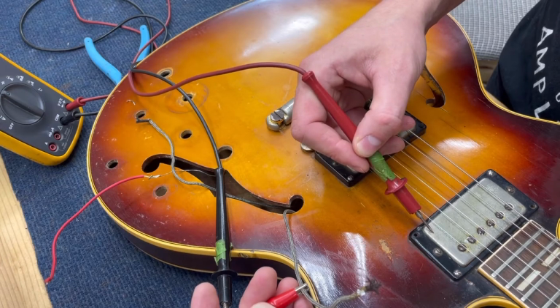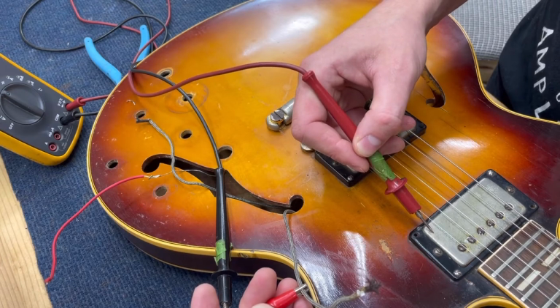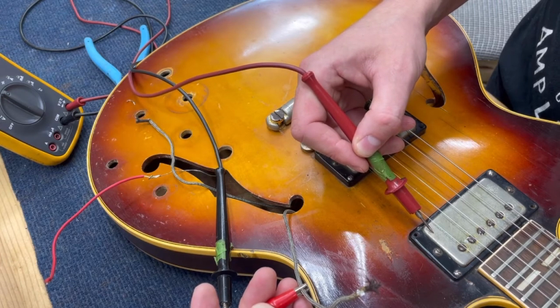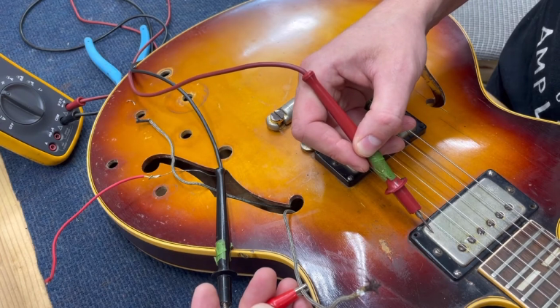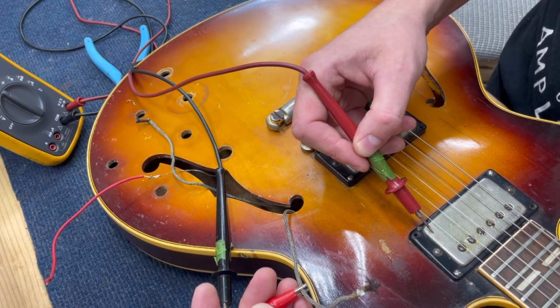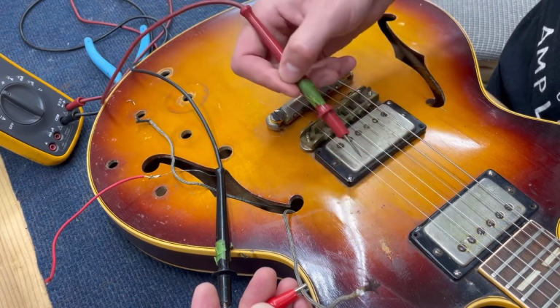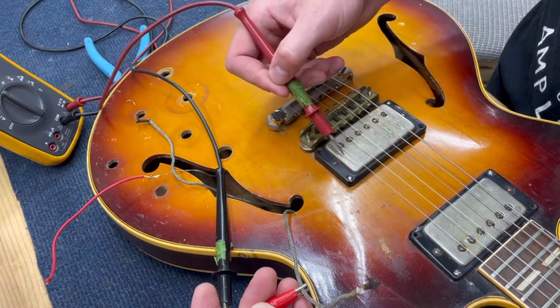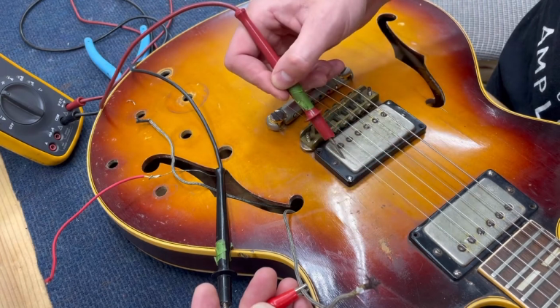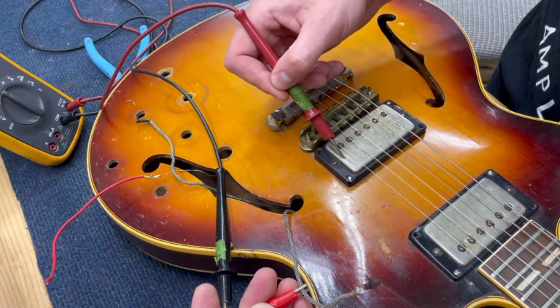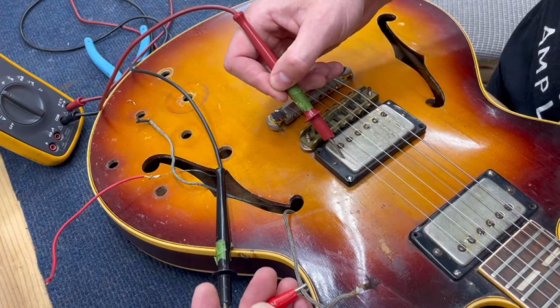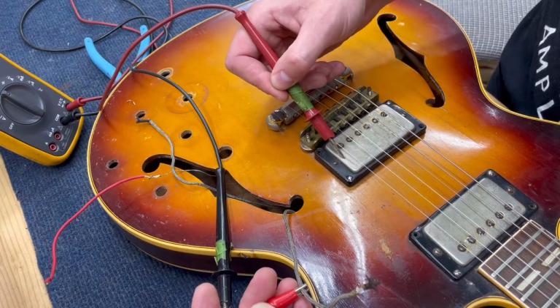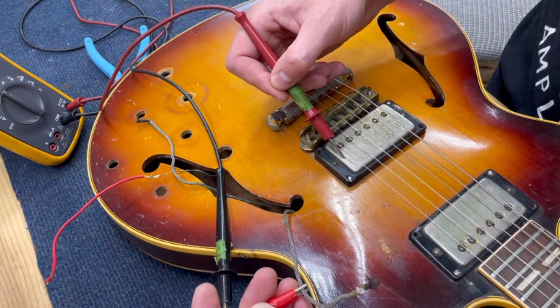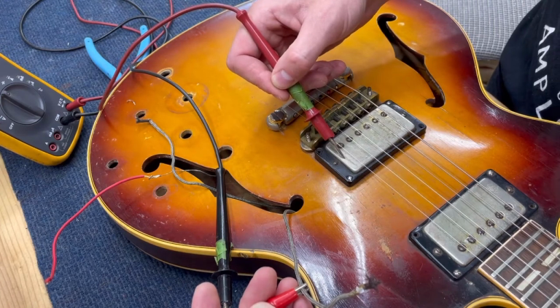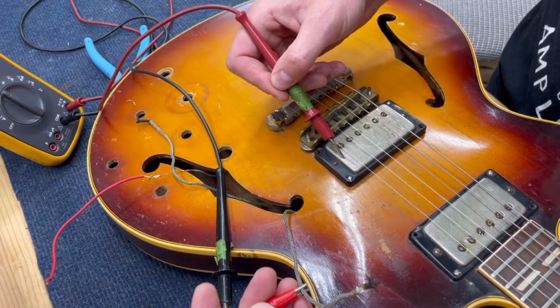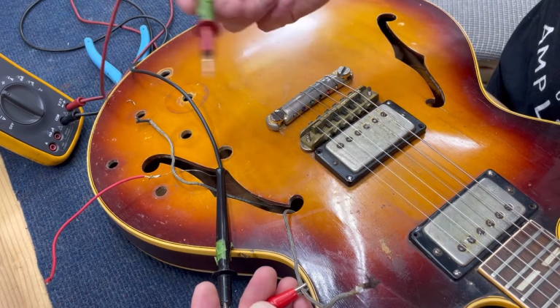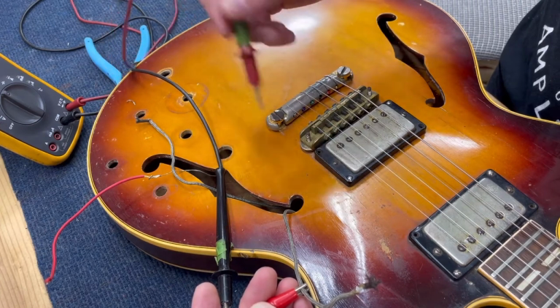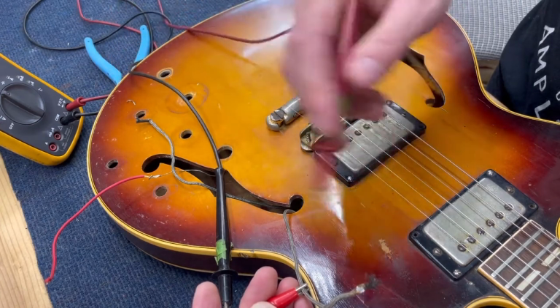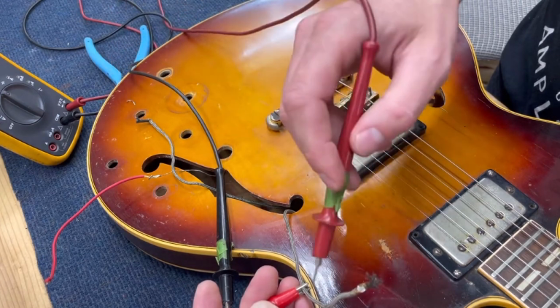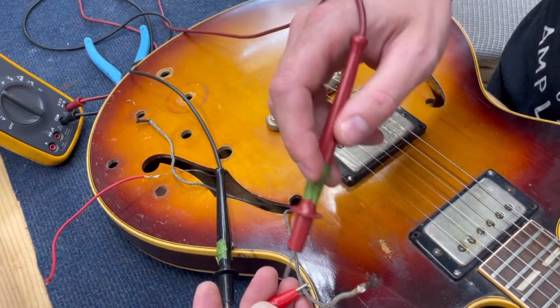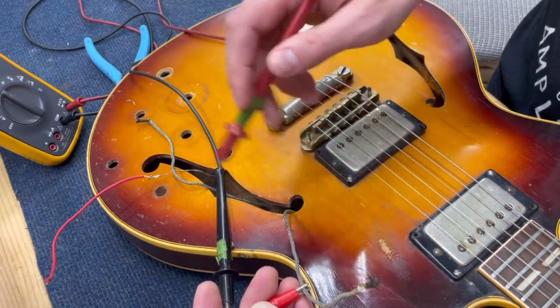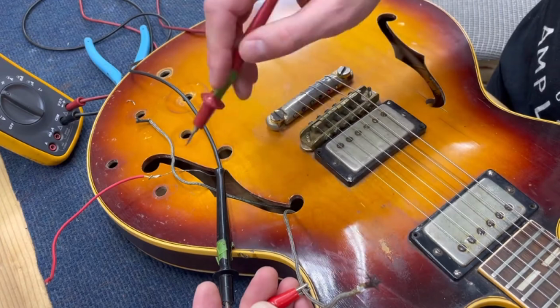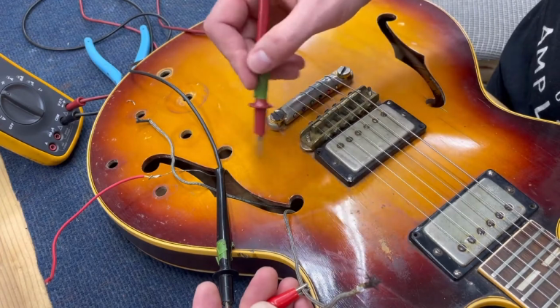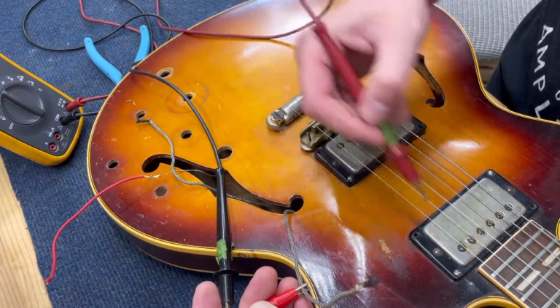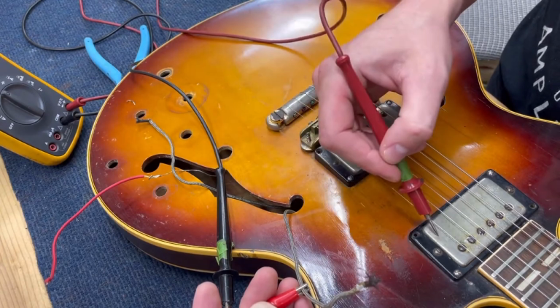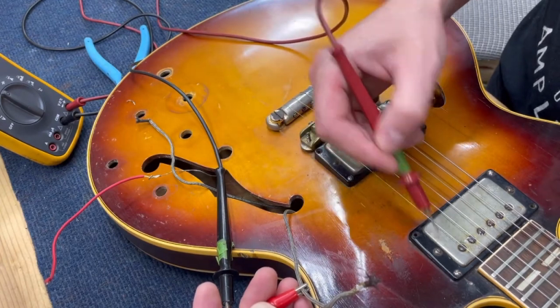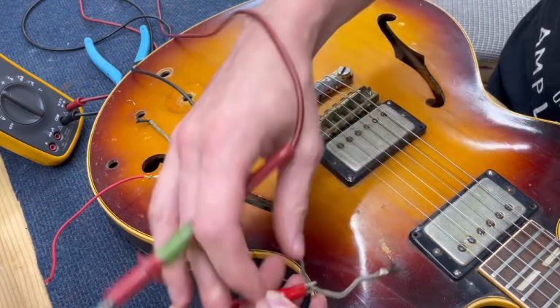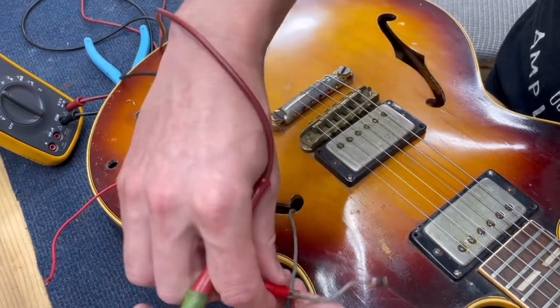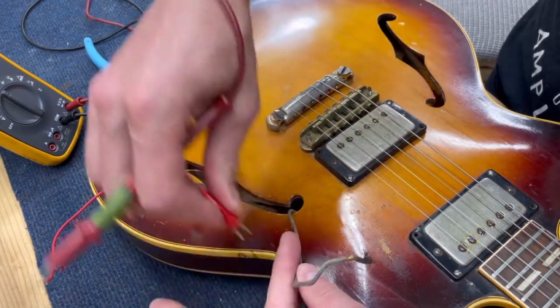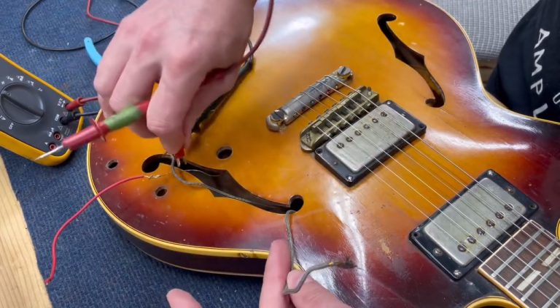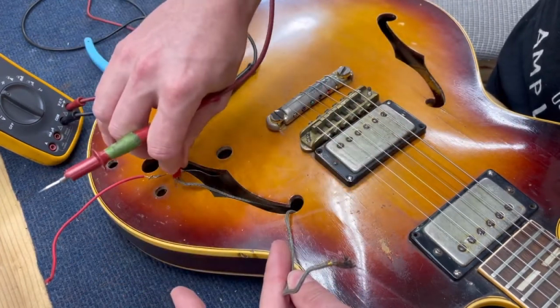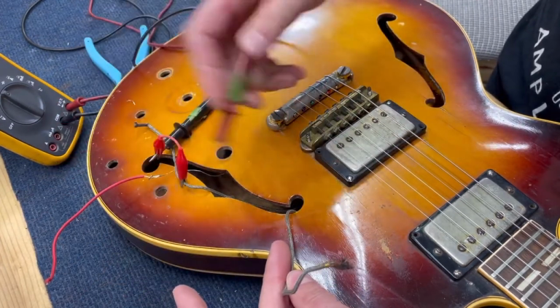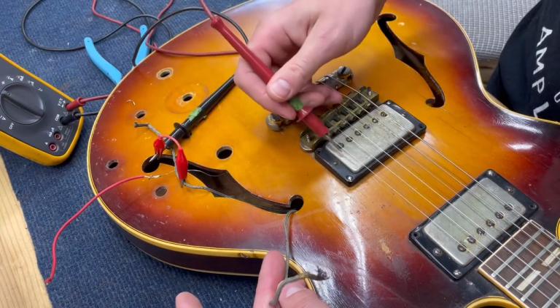If it beeps, that's the one. If it doesn't beep, it's not the one. You just have to make sure that the pickups are separated from each other — so this is for the neck and this one's for the bridge.